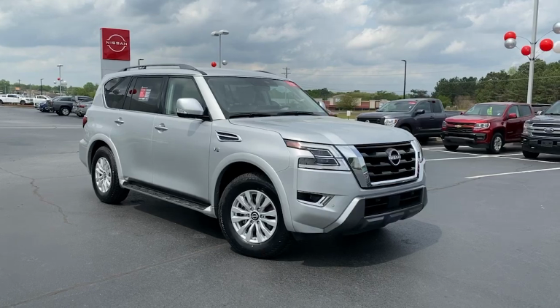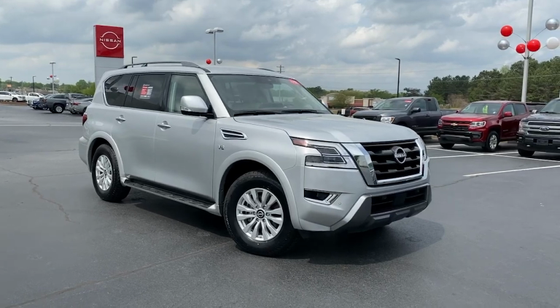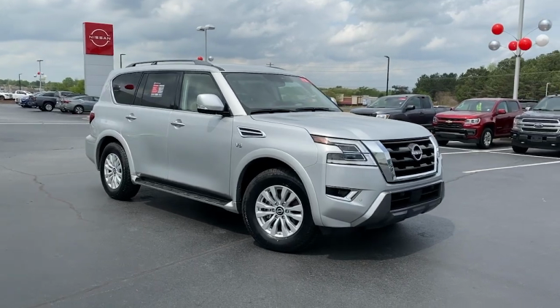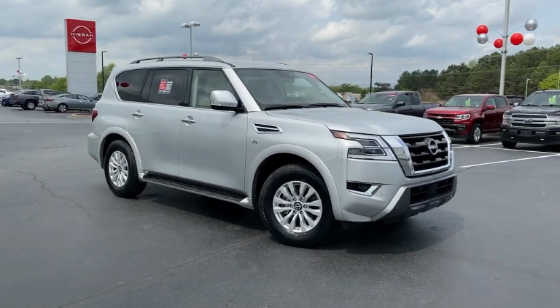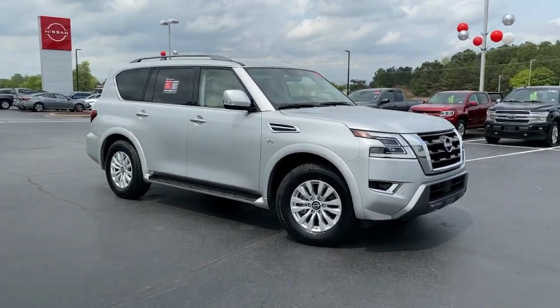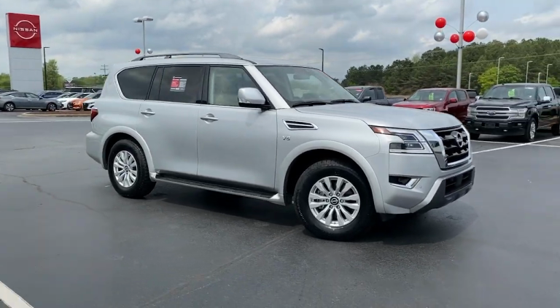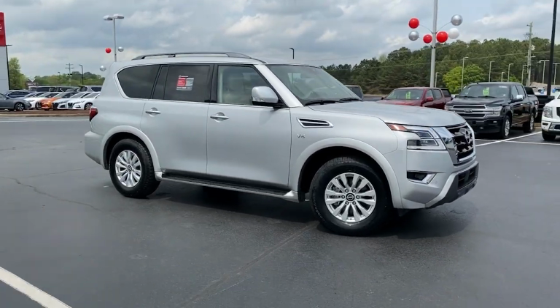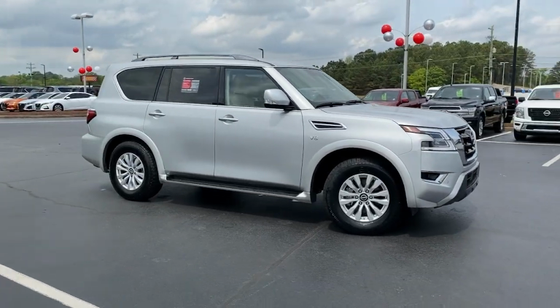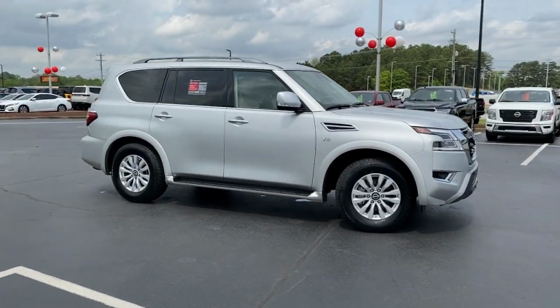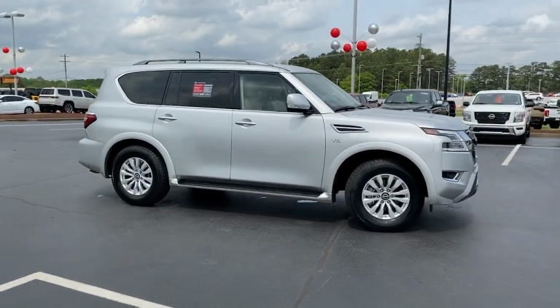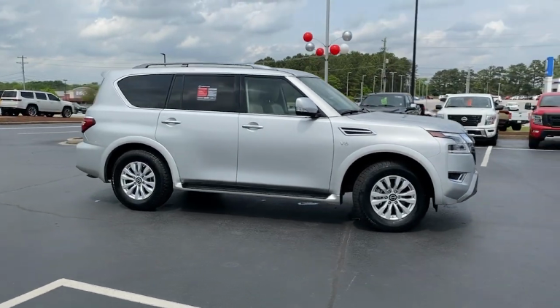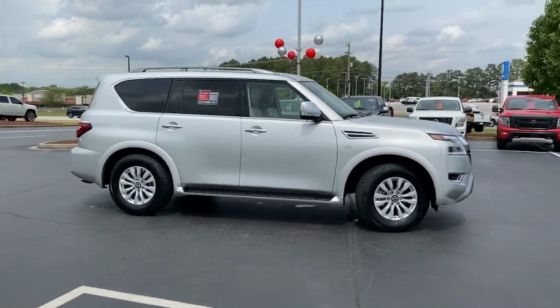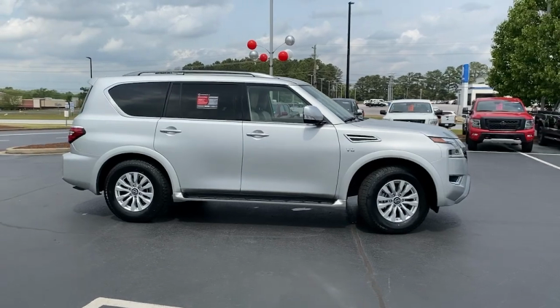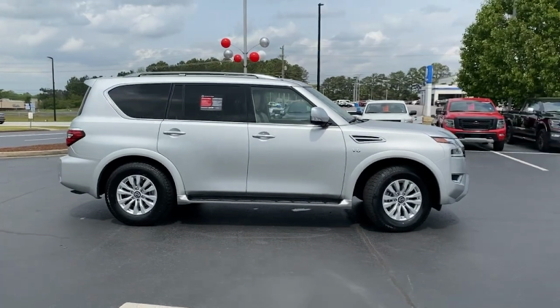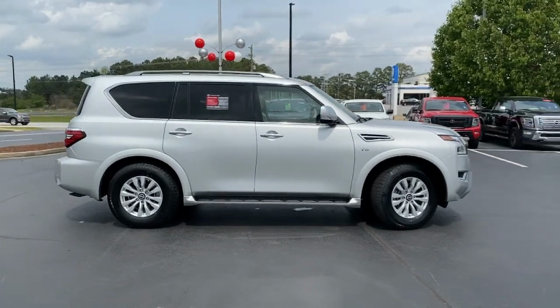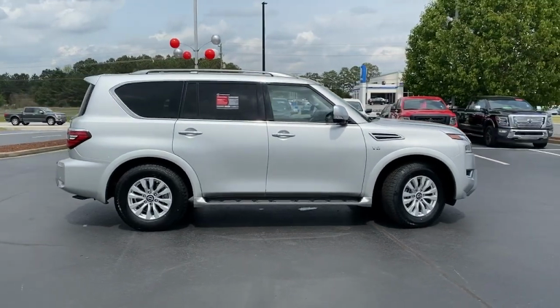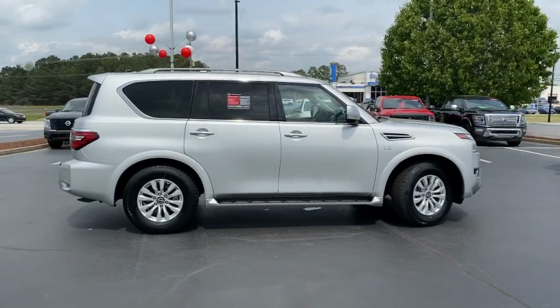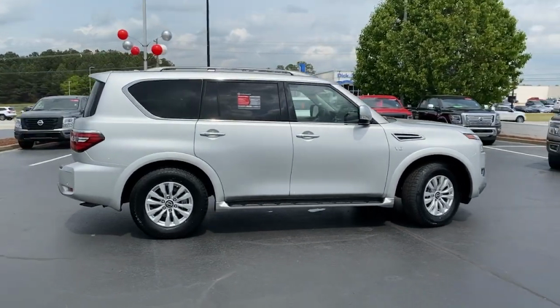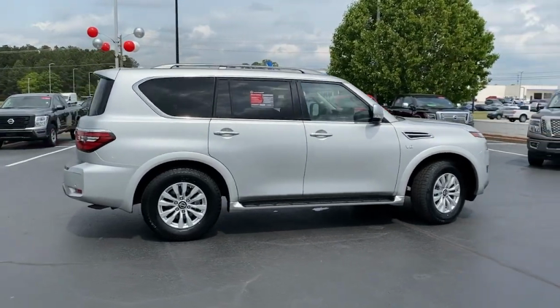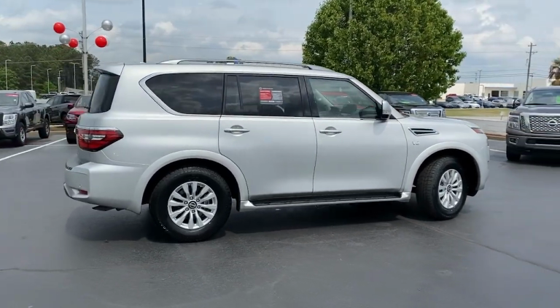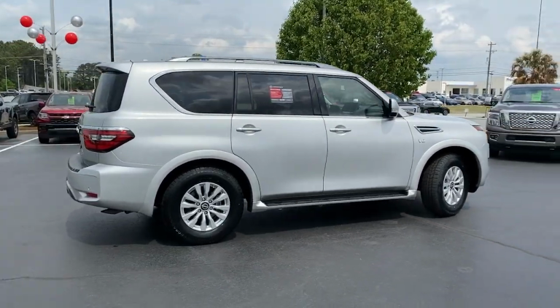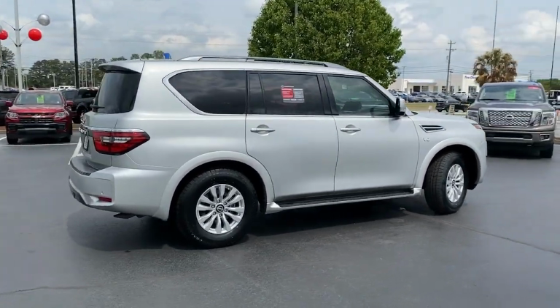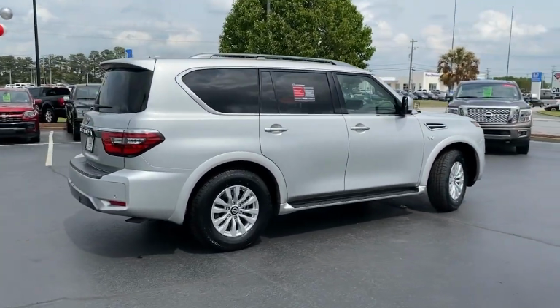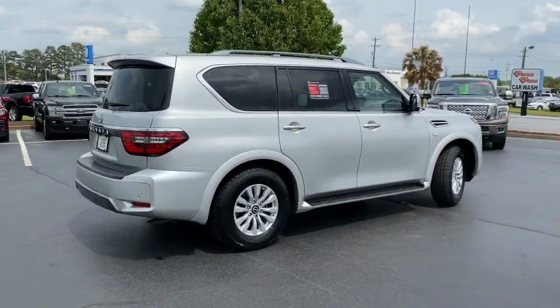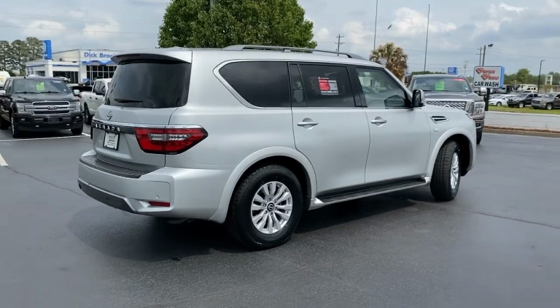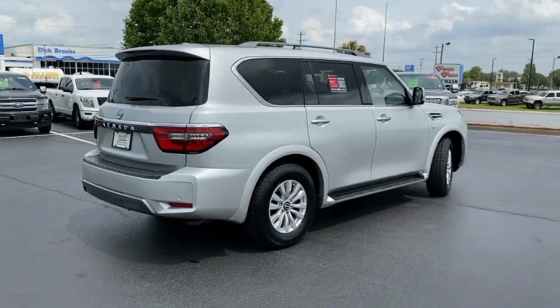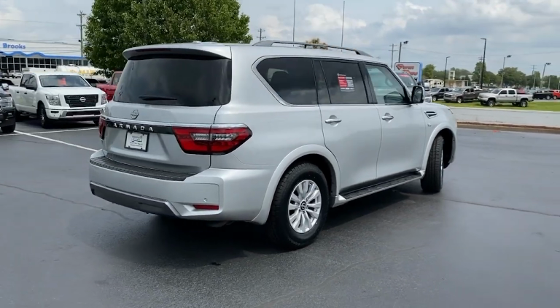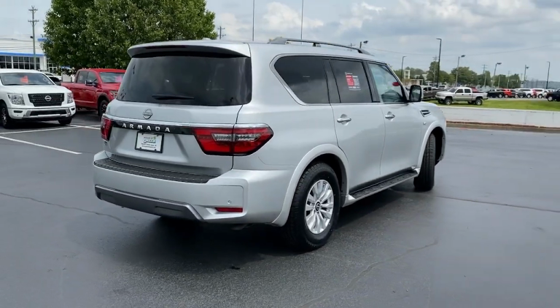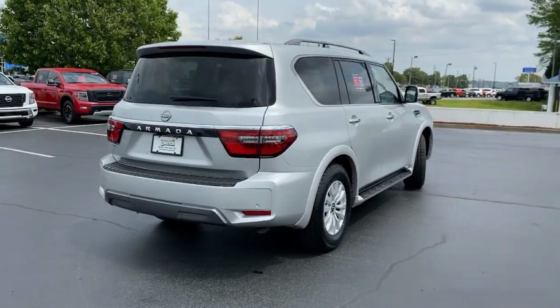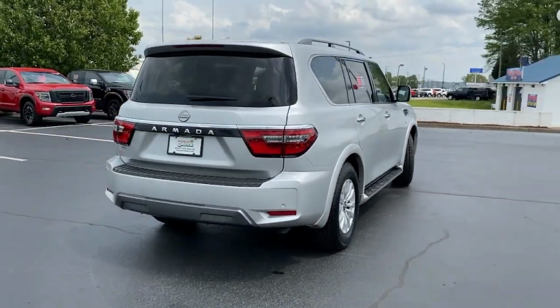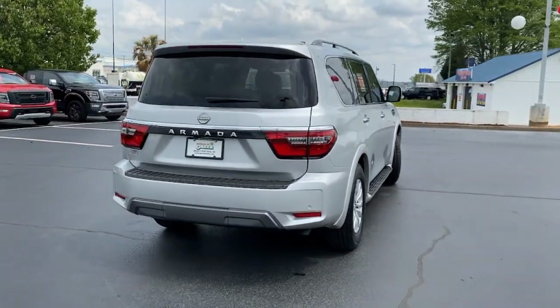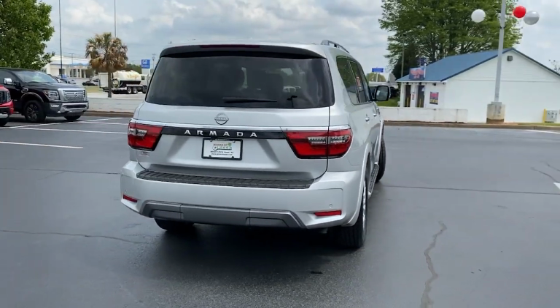You're gonna love the 2021 Nissan Armada. This vehicle is an outstanding buy with fewer than 30,000 miles on the odometer. Here's an overachiever with a commanding presence — the Nissan Armada.